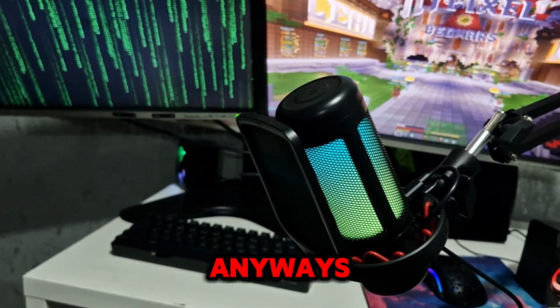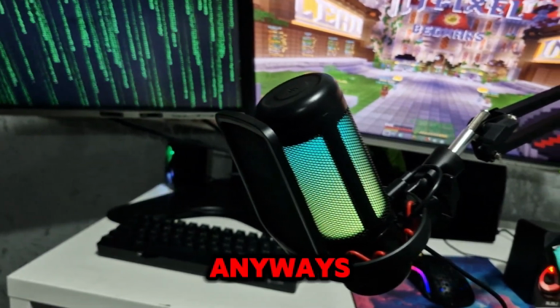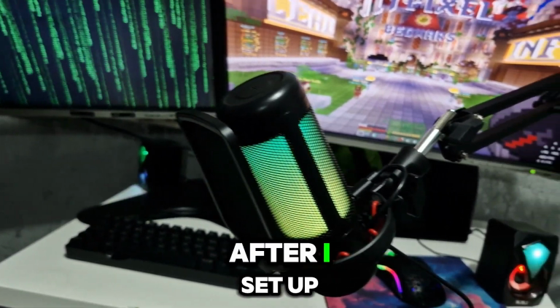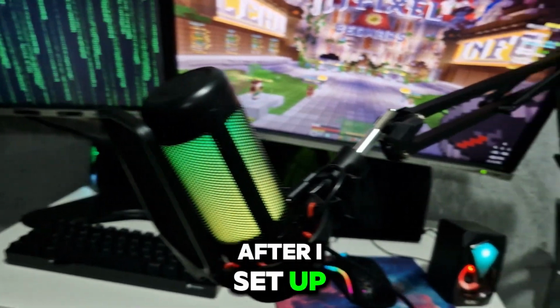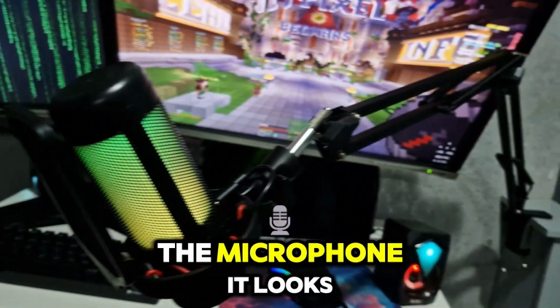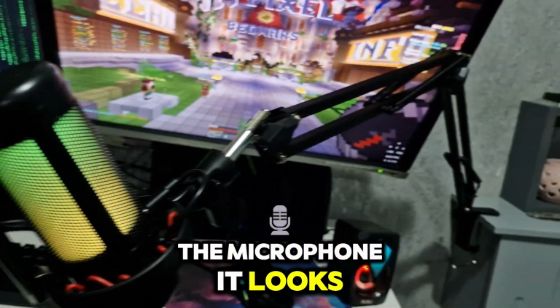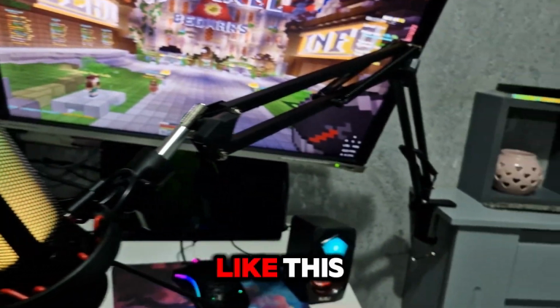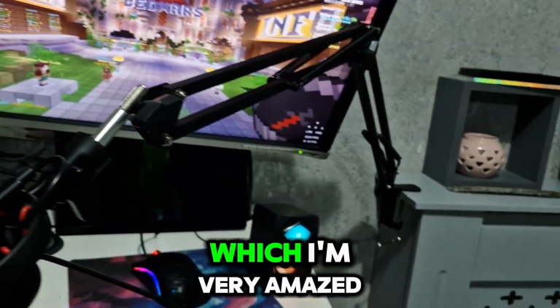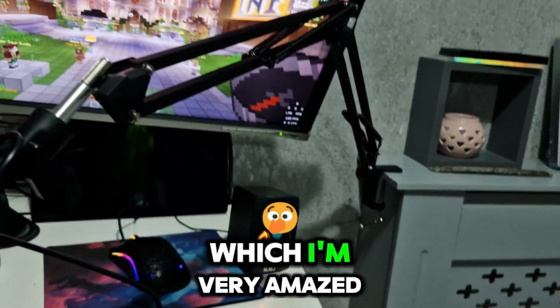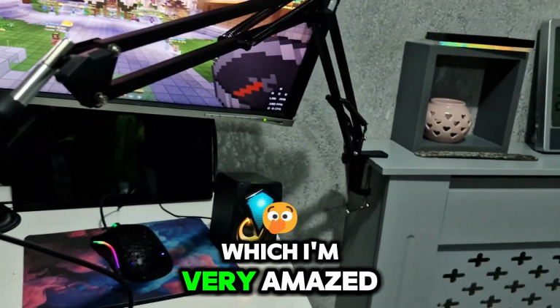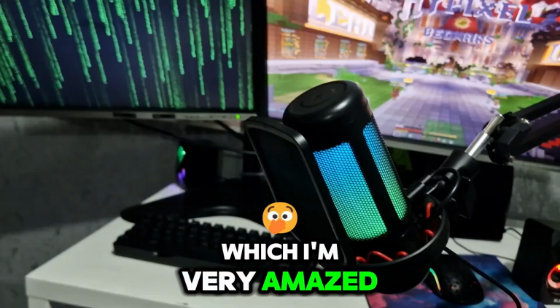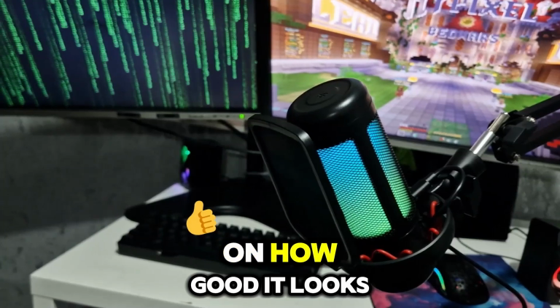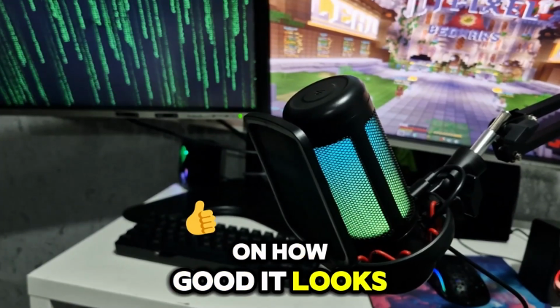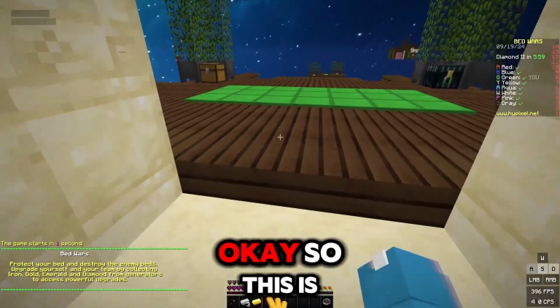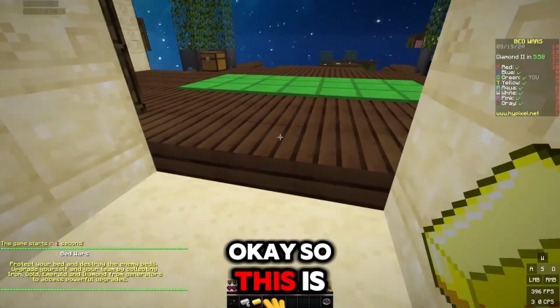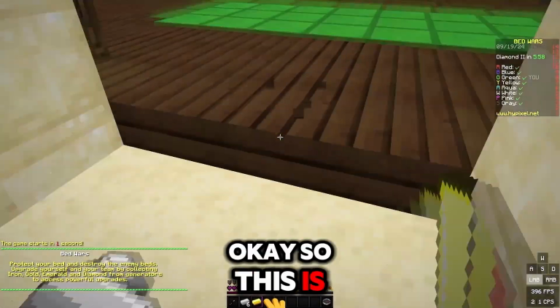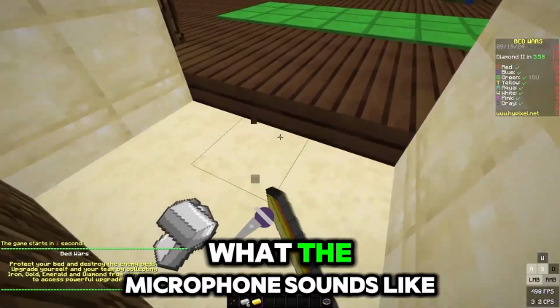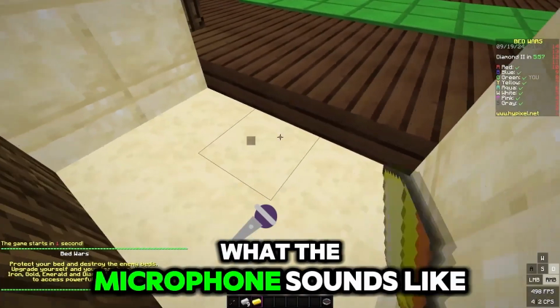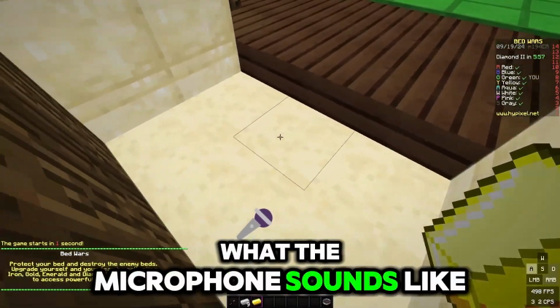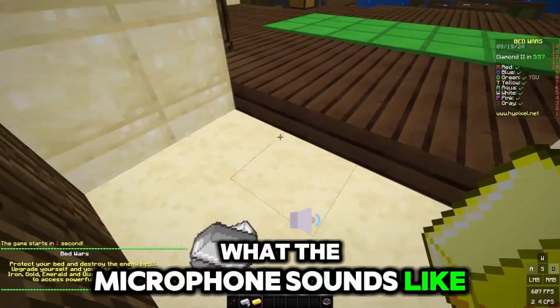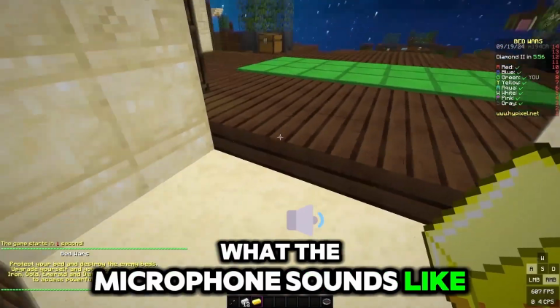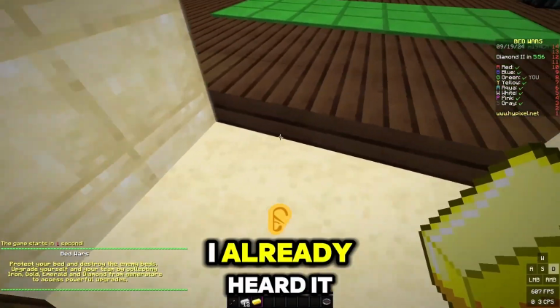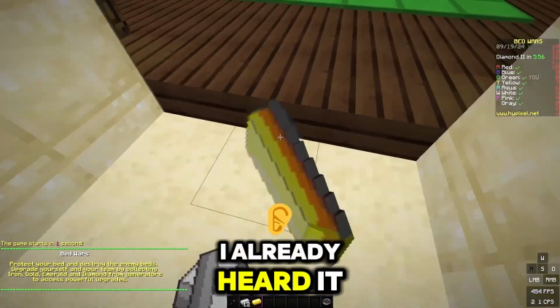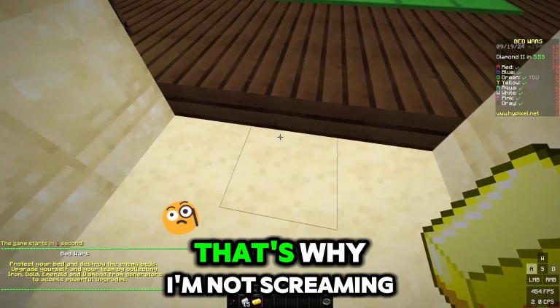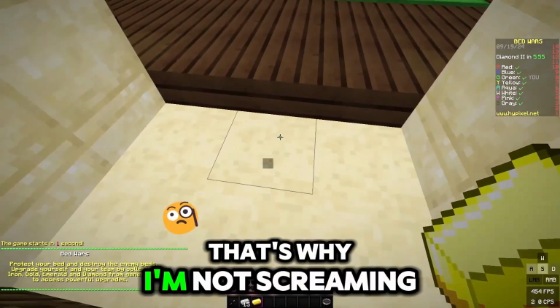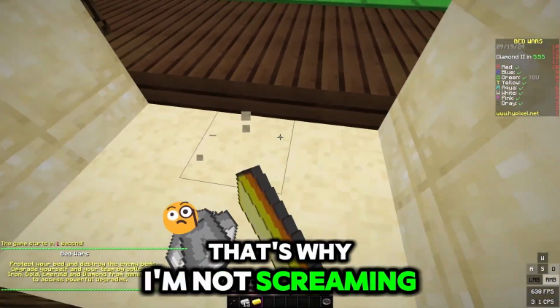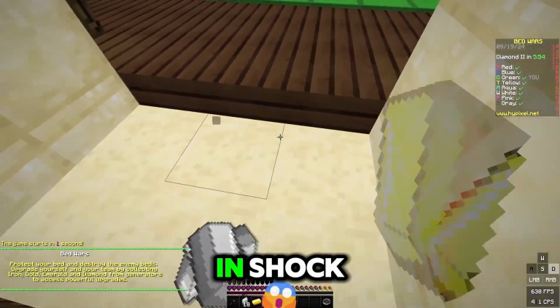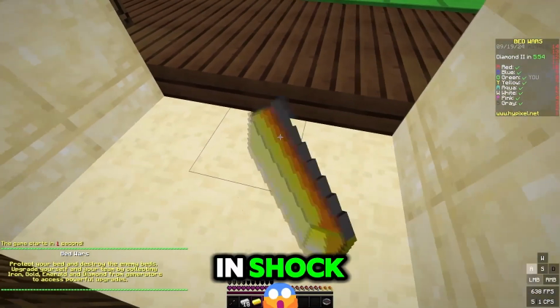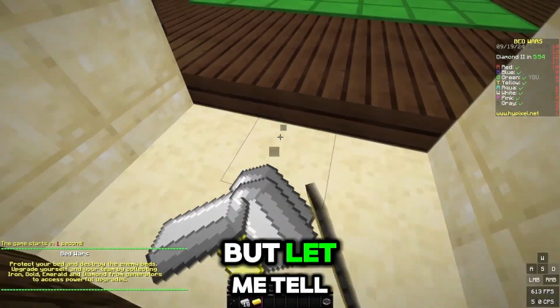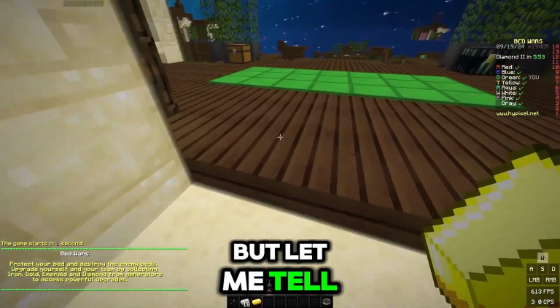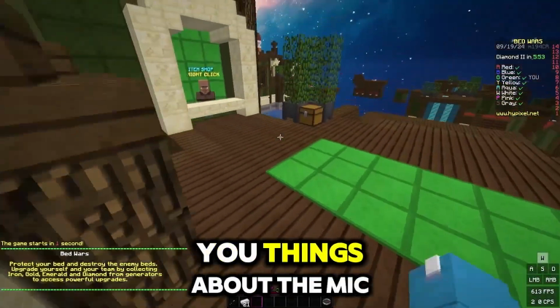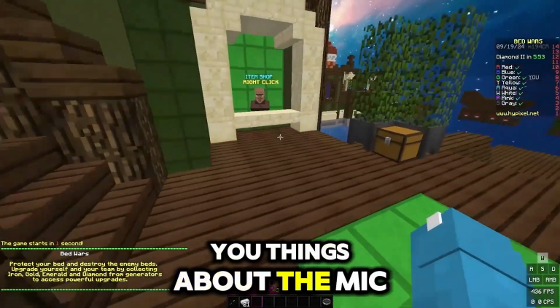Anyways, after I set up the microphone it looked like this, which I'm very amazed at how good it looks. So this is what the microphone sounds like. I already heard it, that's why I'm not screaming in shock. But let me tell you some things about the mic.